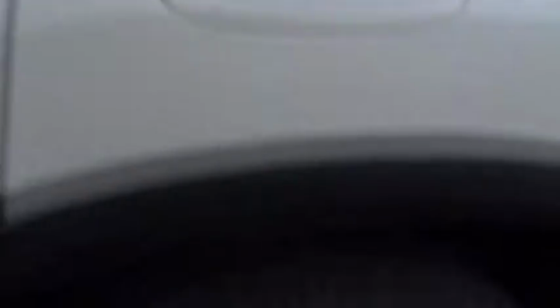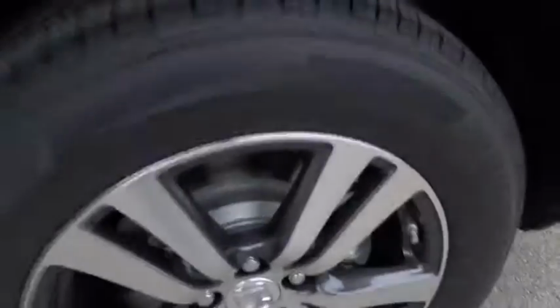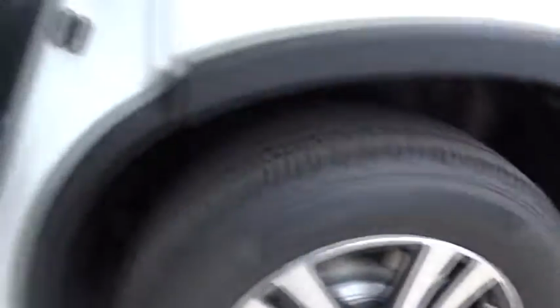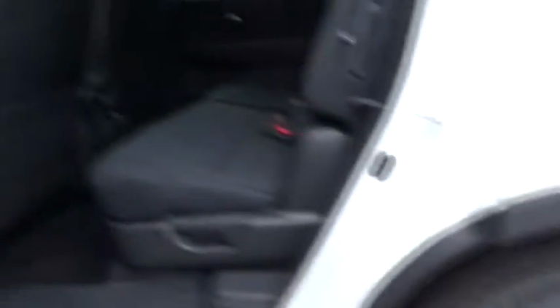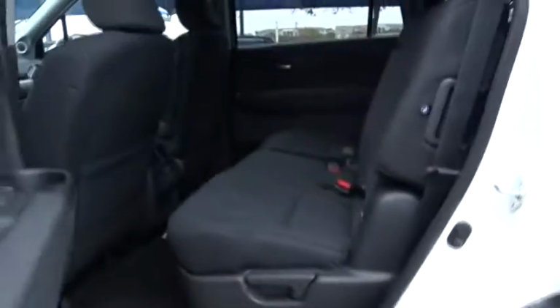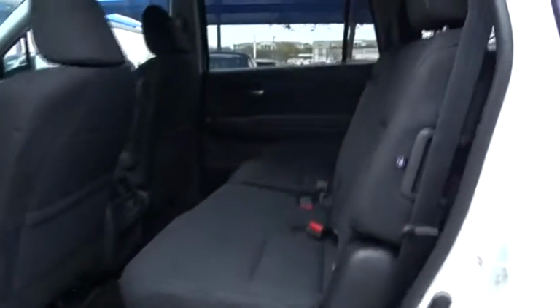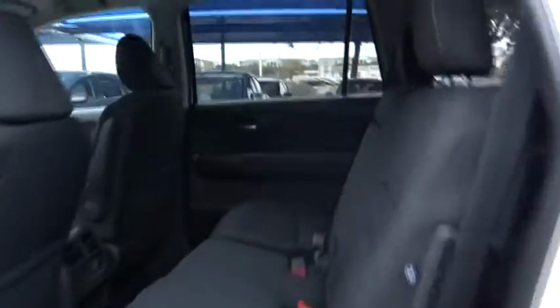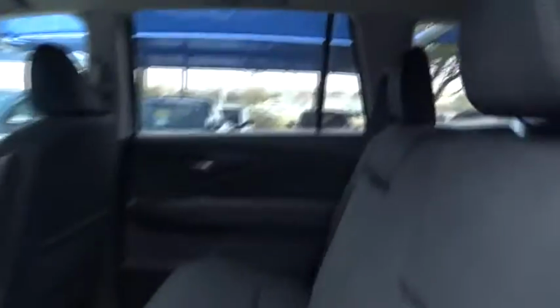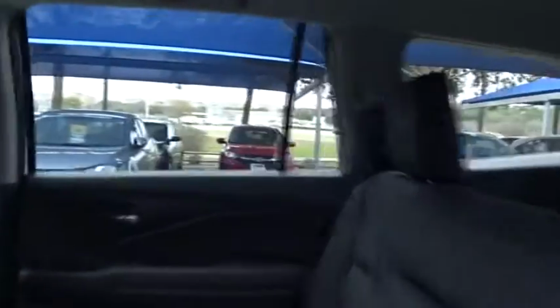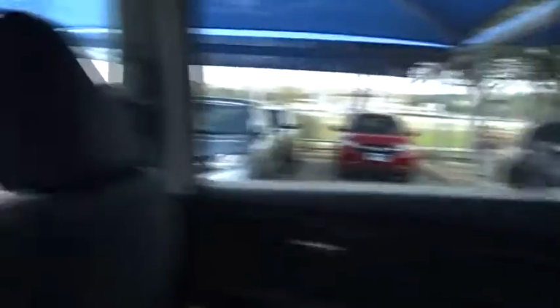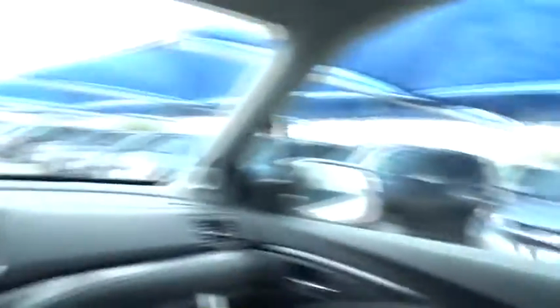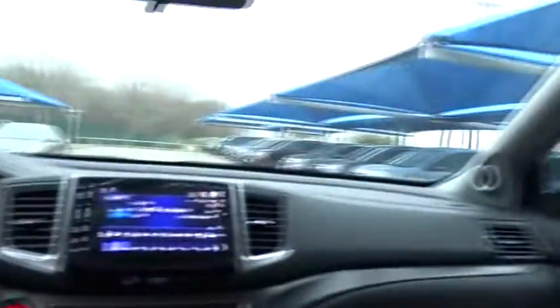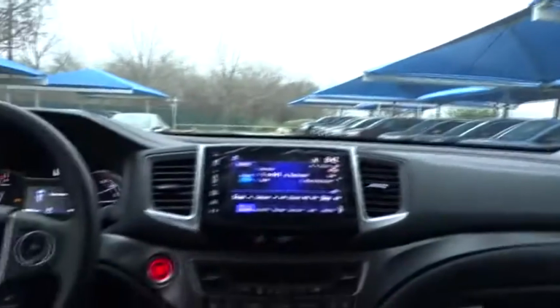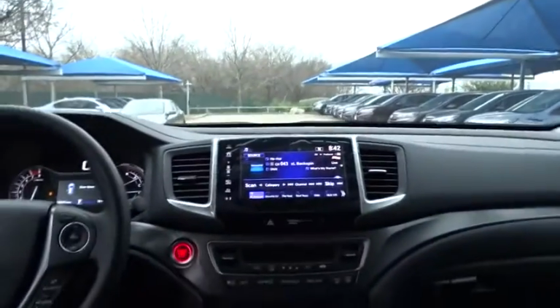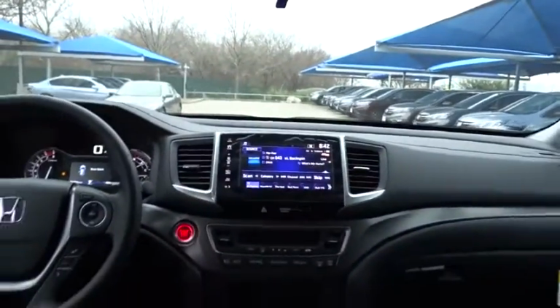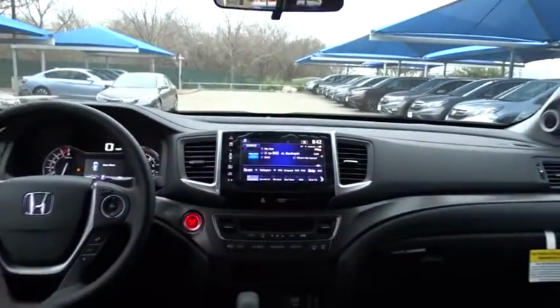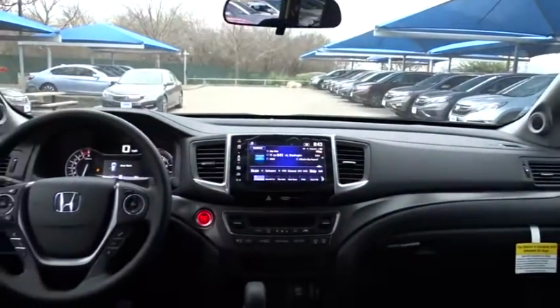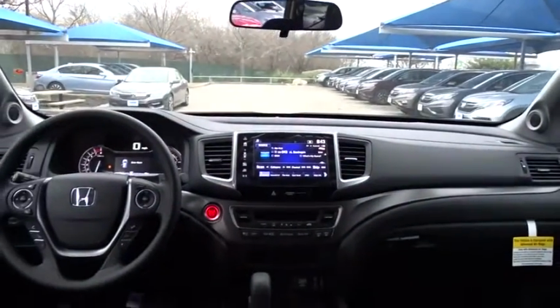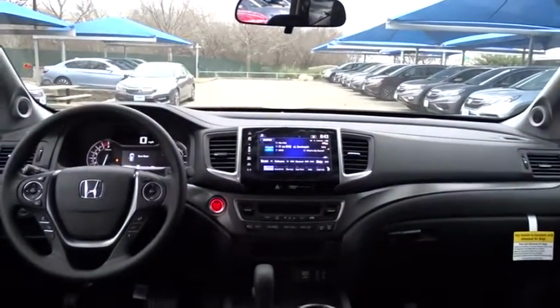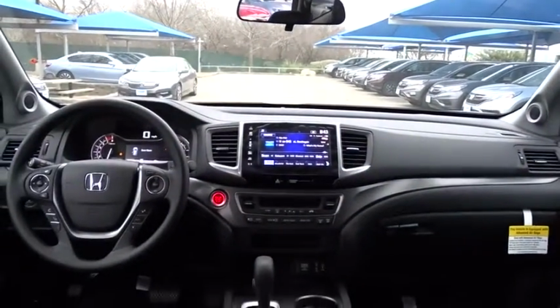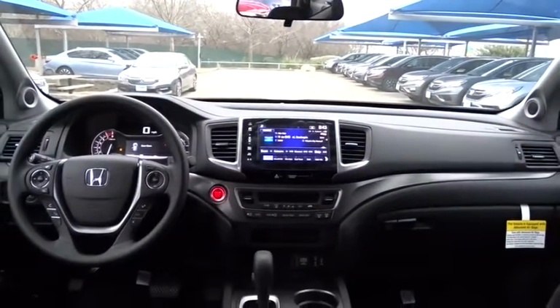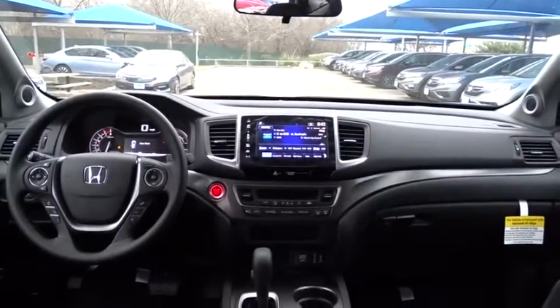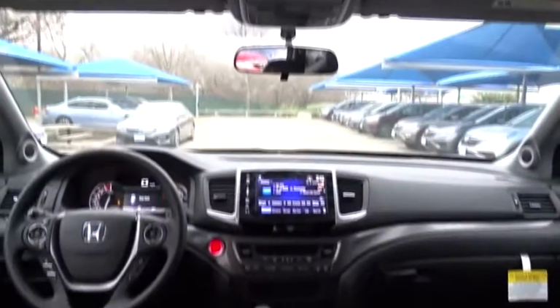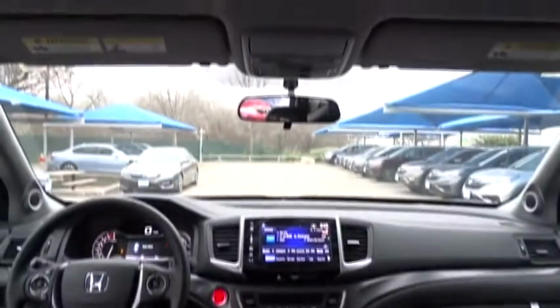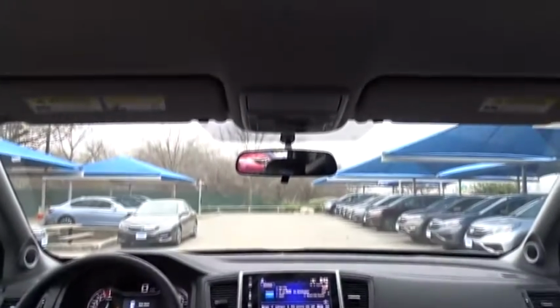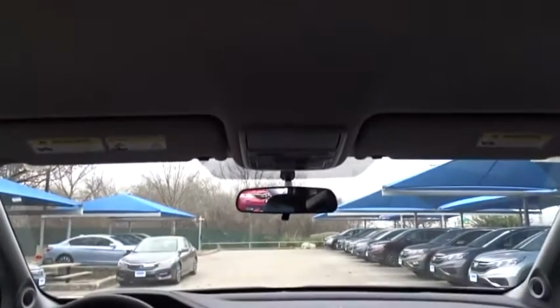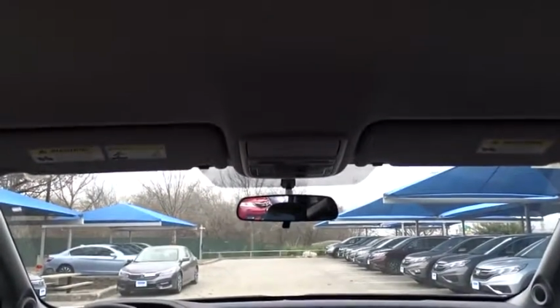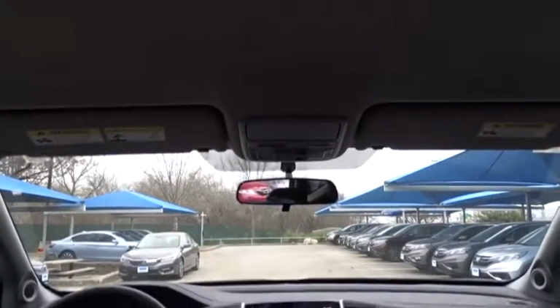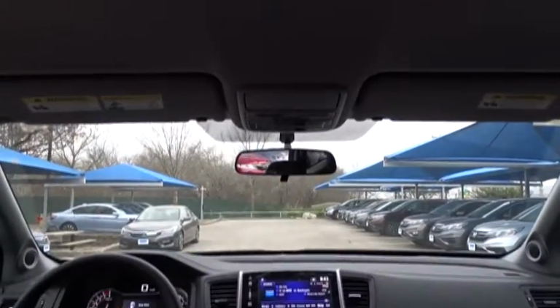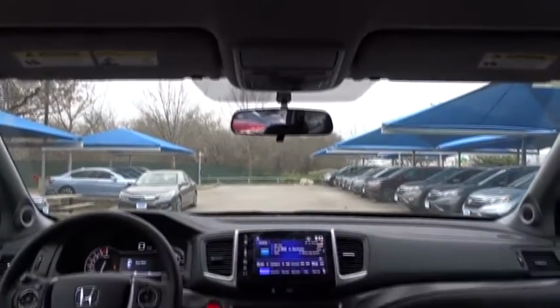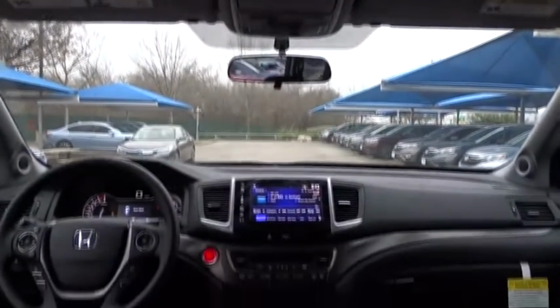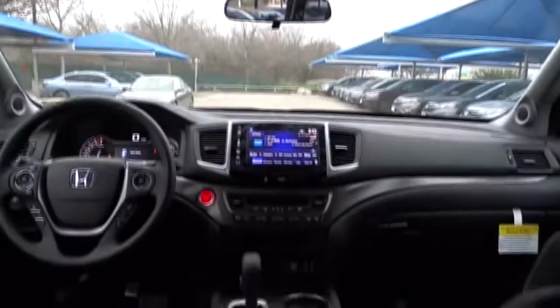Bluetooth, adjustable steering wheel, power steering, aluminum wheels, keyless start, four-wheel disc brakes, cruise control, floor mats, climate control, universal garage door opener, front wheel drive, rear defrost.